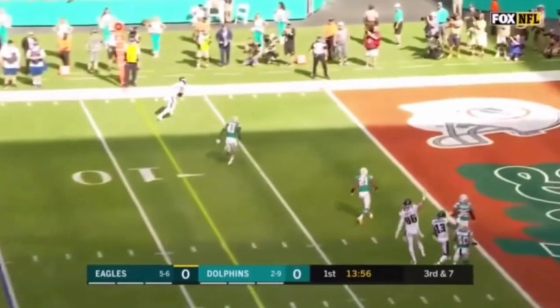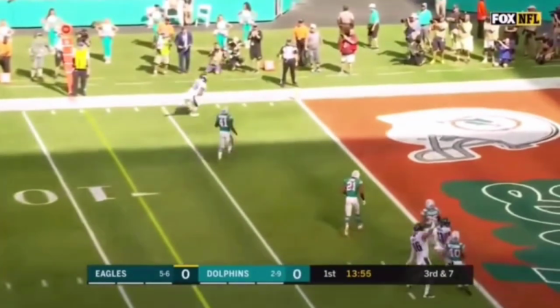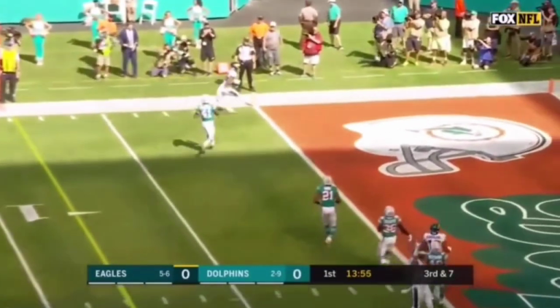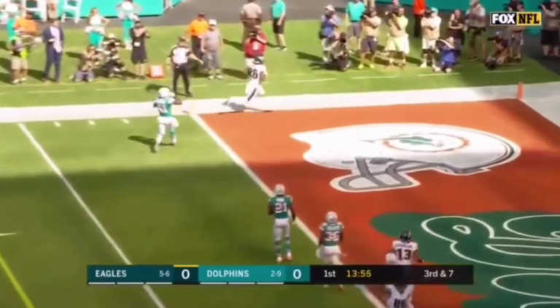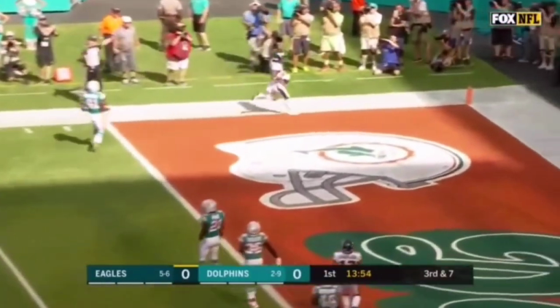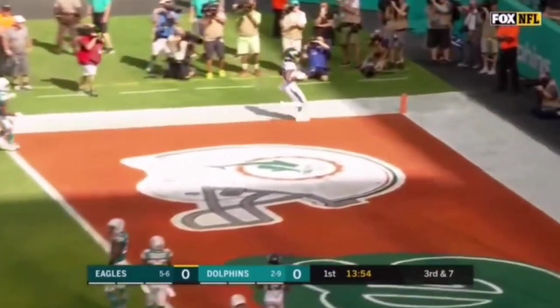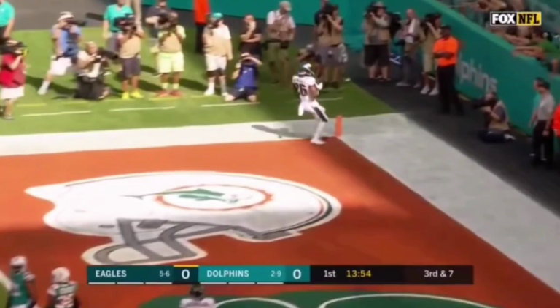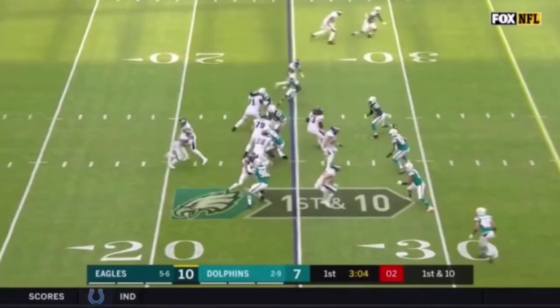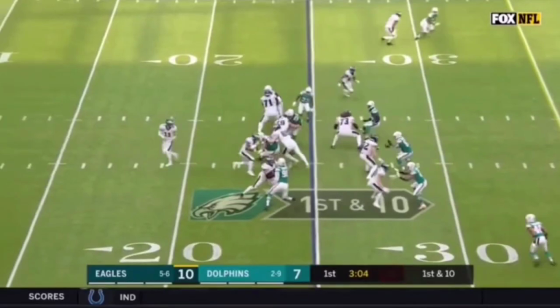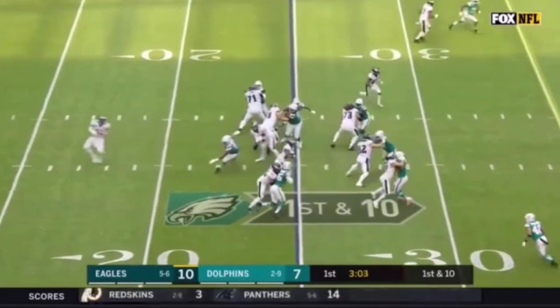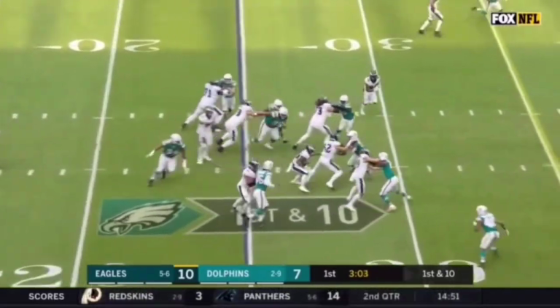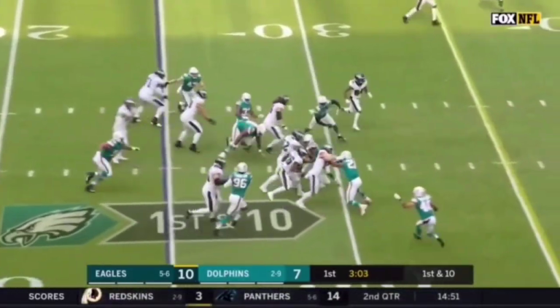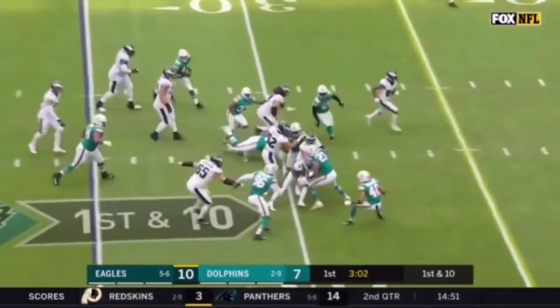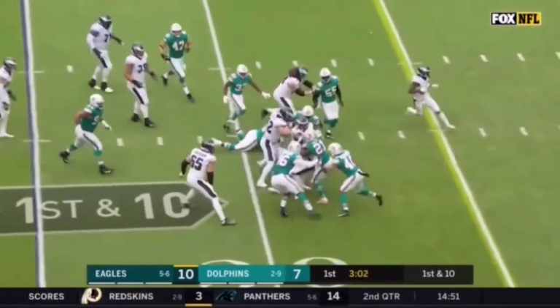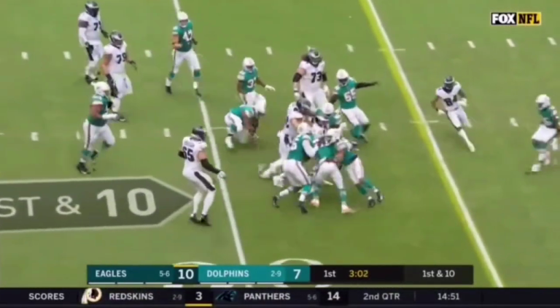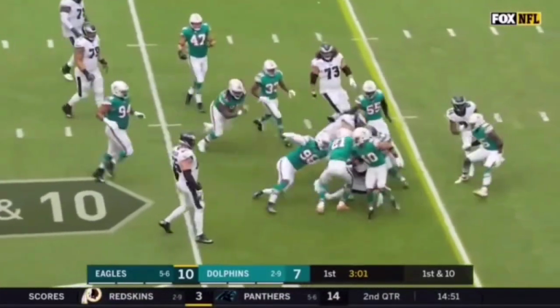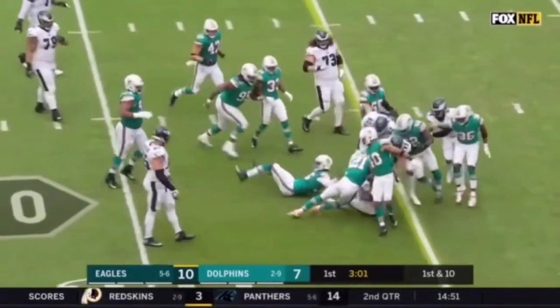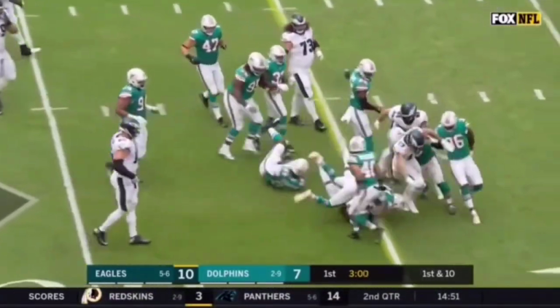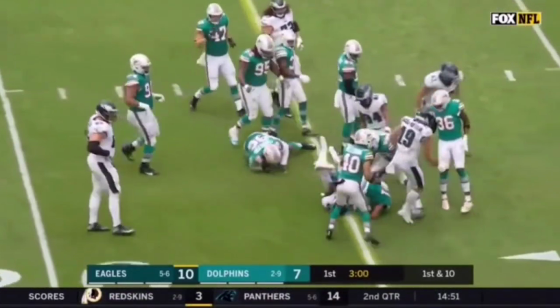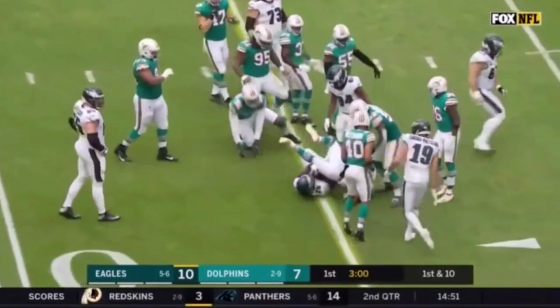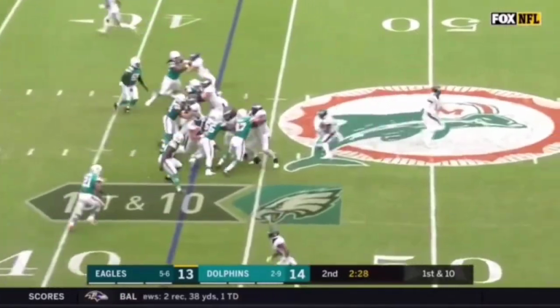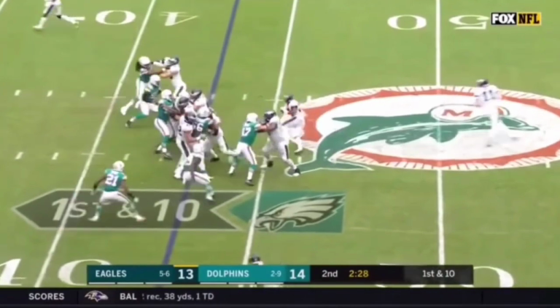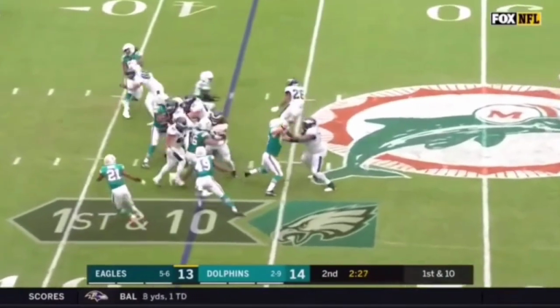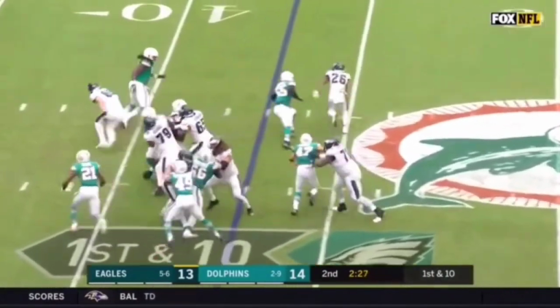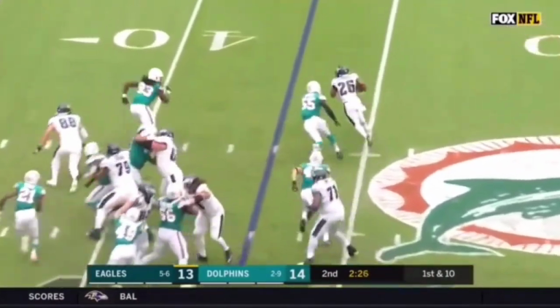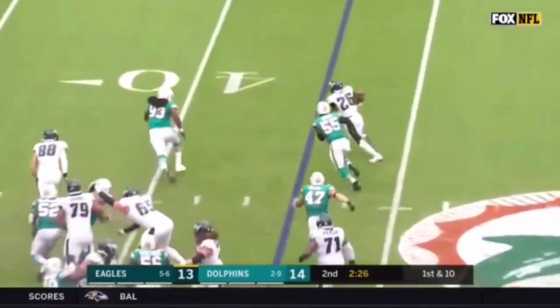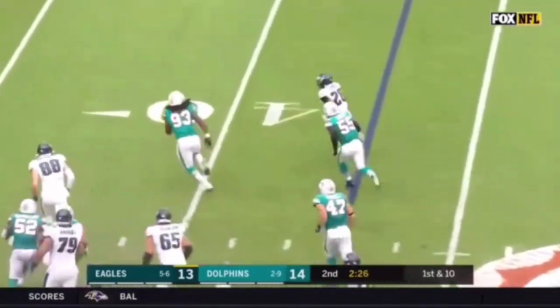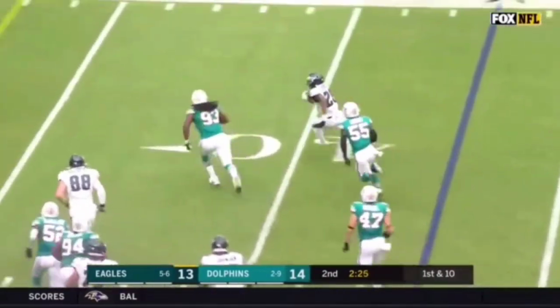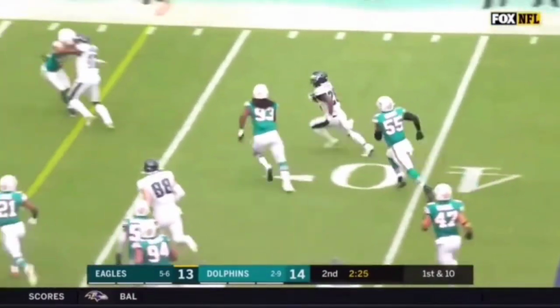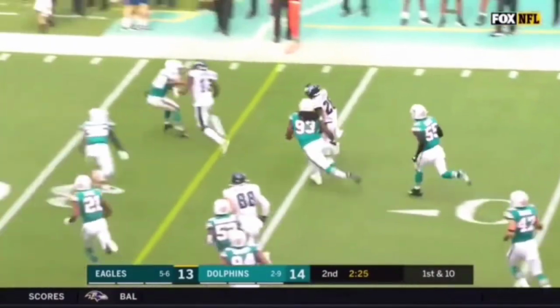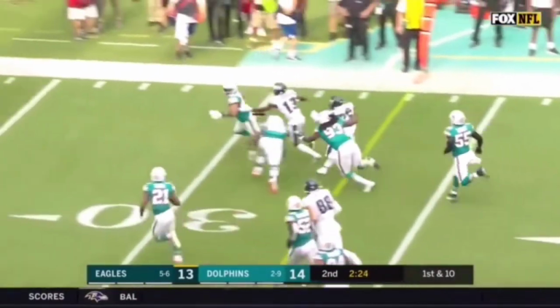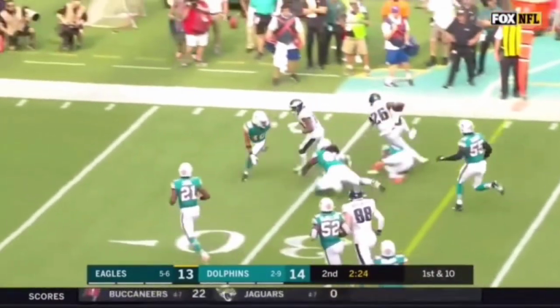The Eagles convert on their opening possession. On first down to Sanders. And Miles Sanders off to Sanders, comes to the outside. That's a first down.